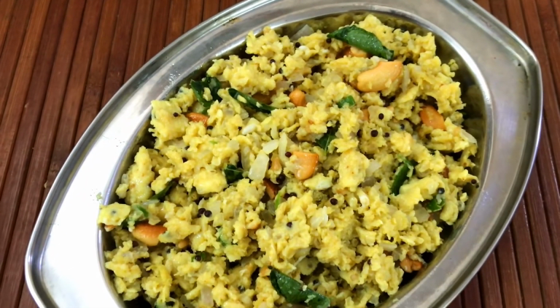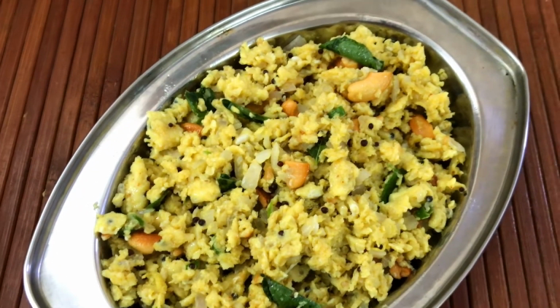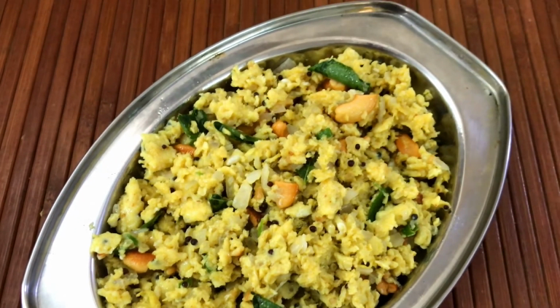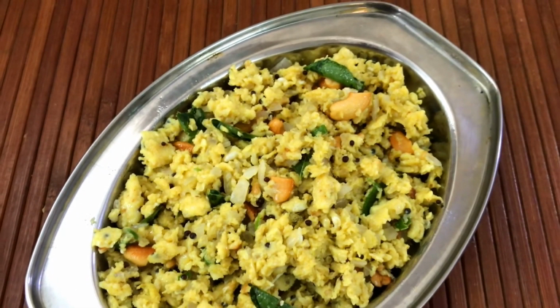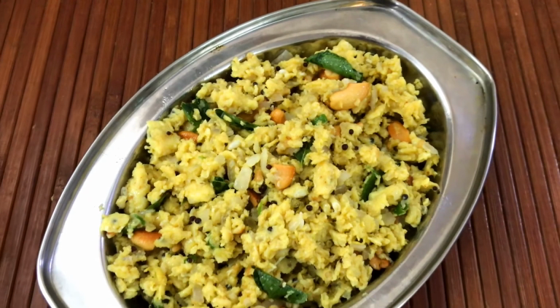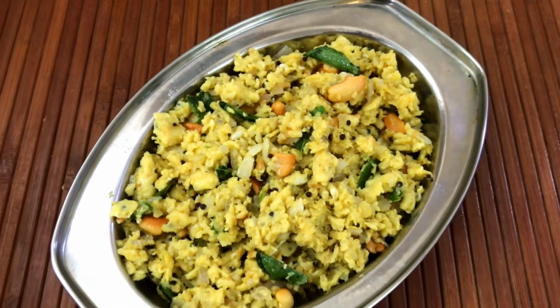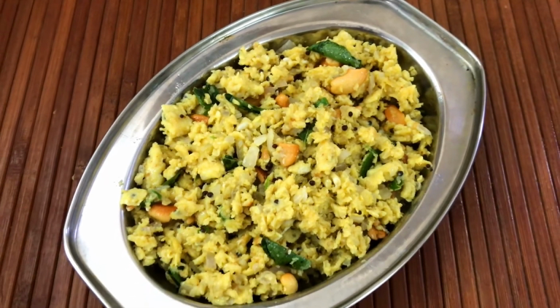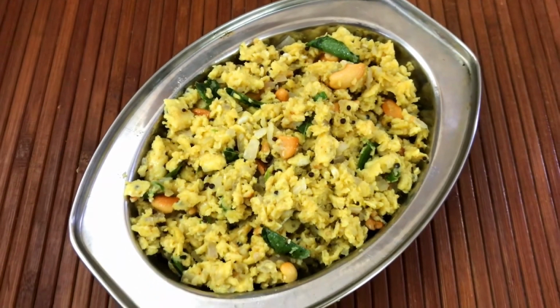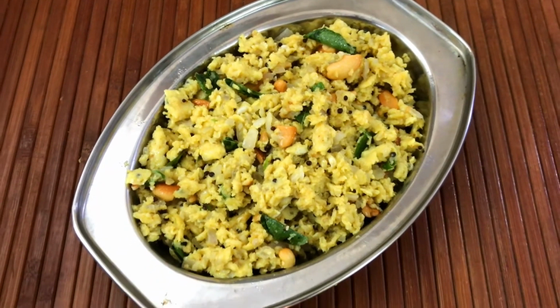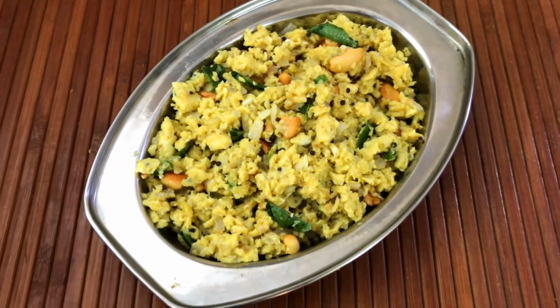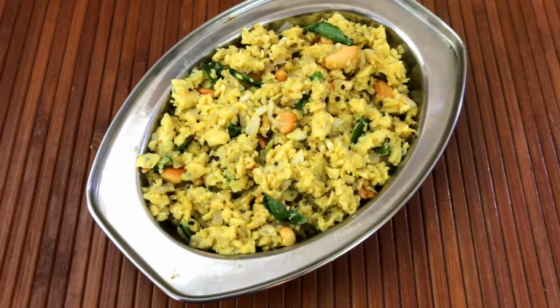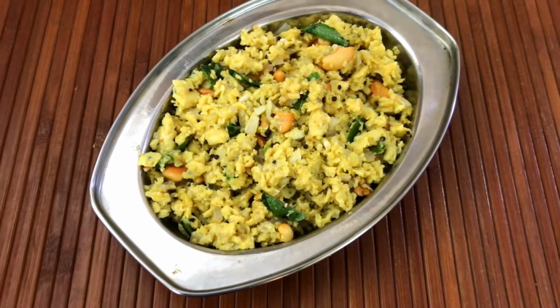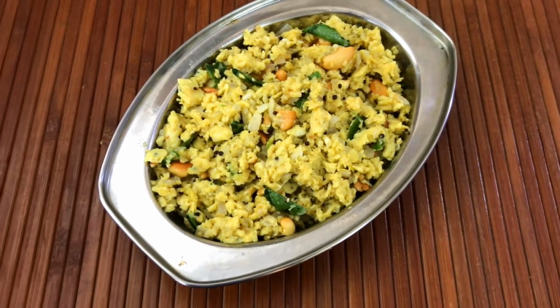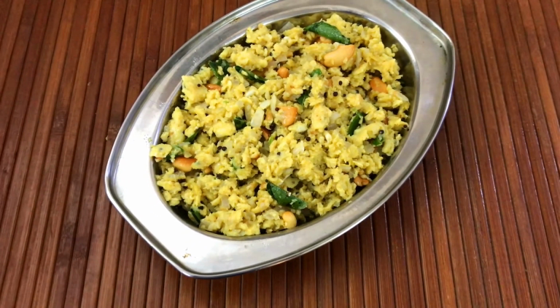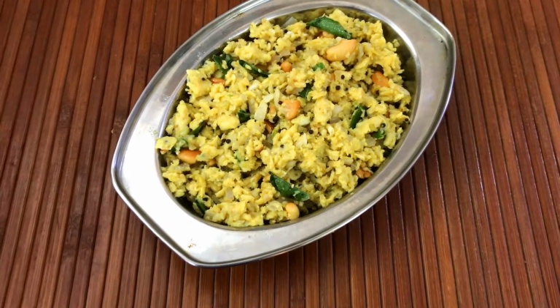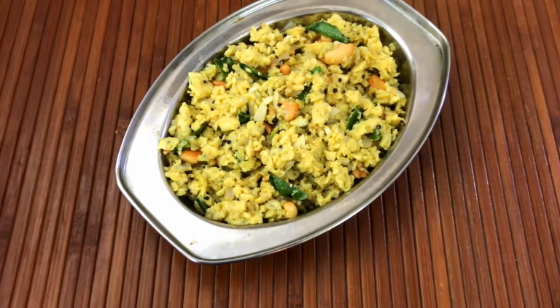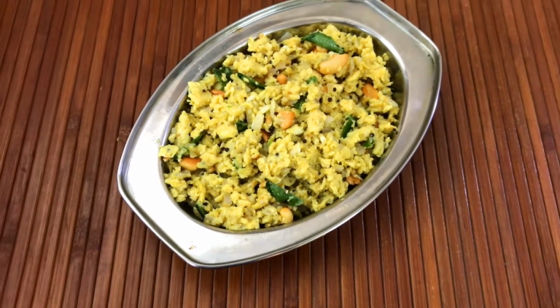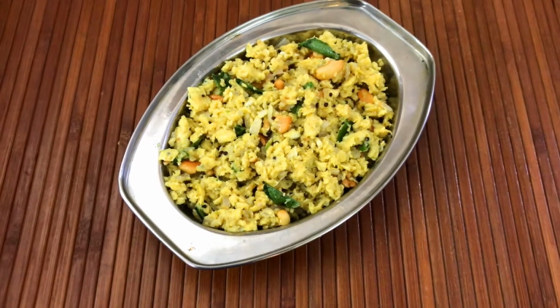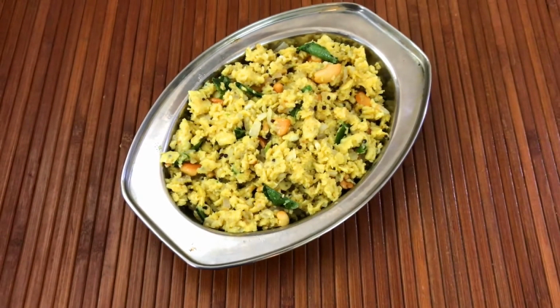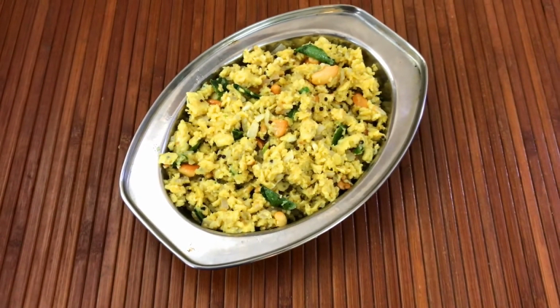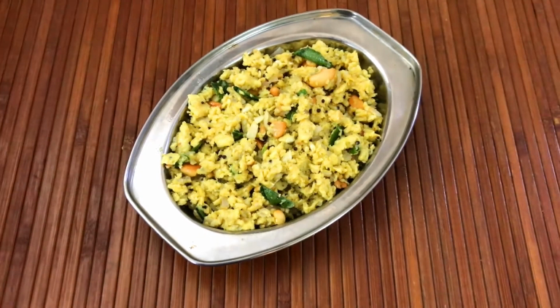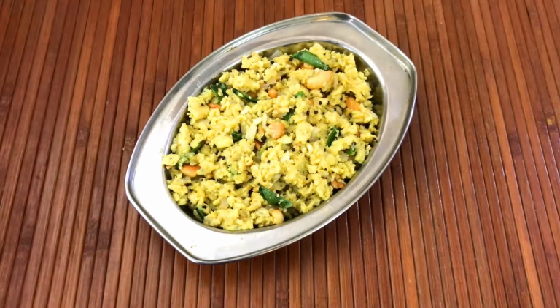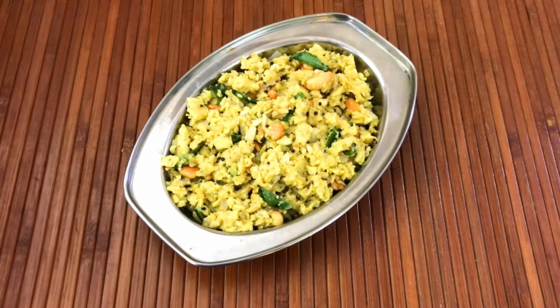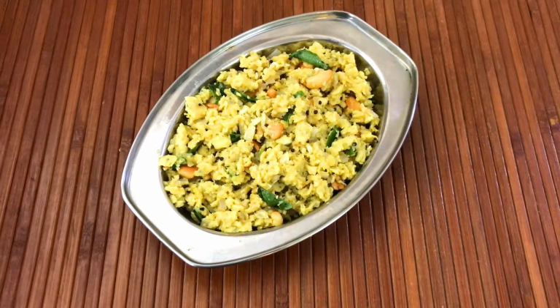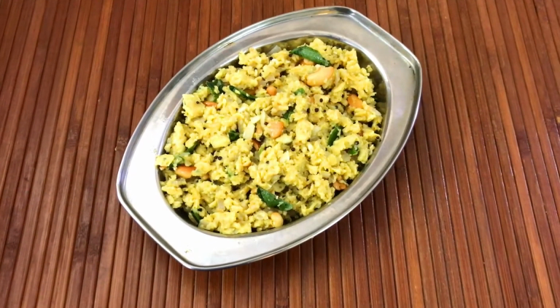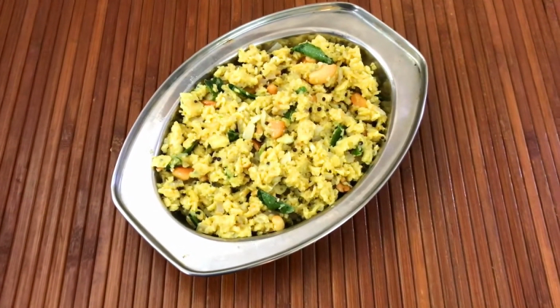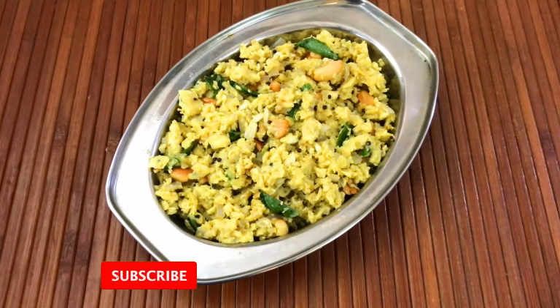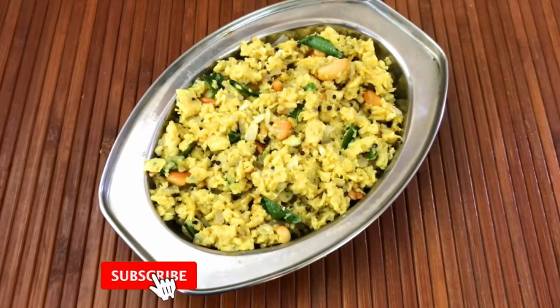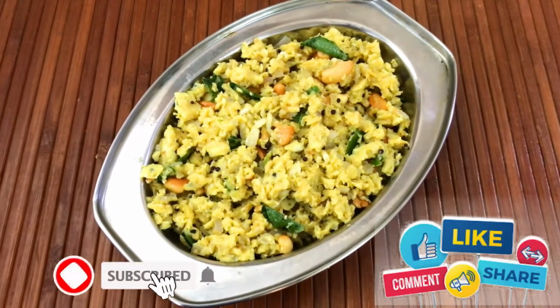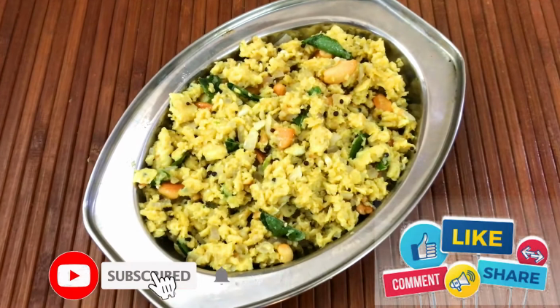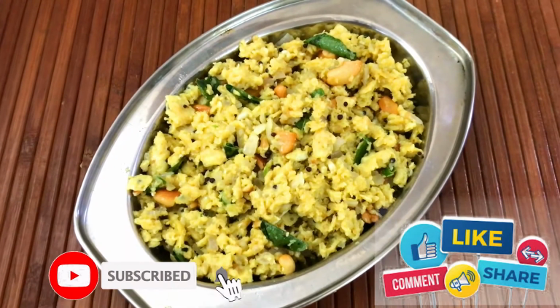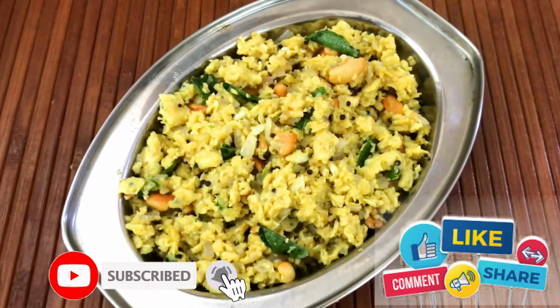The ingredients involved in this recipe are slightly different from the regular scrambled eggs. The list is given in the description box below. If you are new to my channel, please don't forget to subscribe and click the bell, and also like, share, and comment.